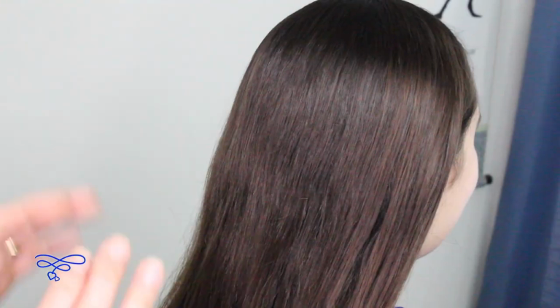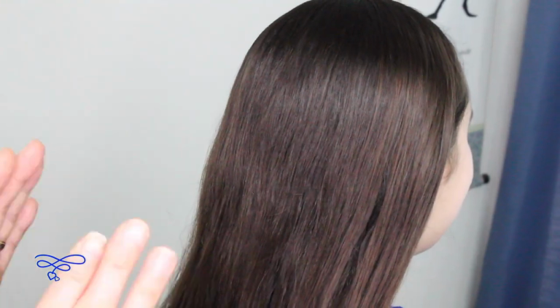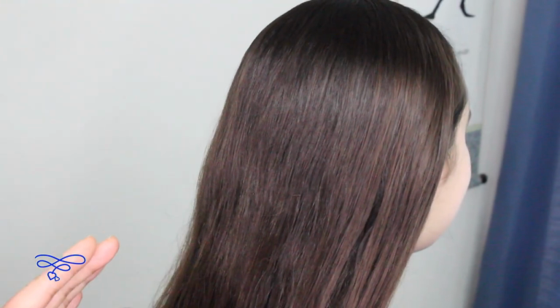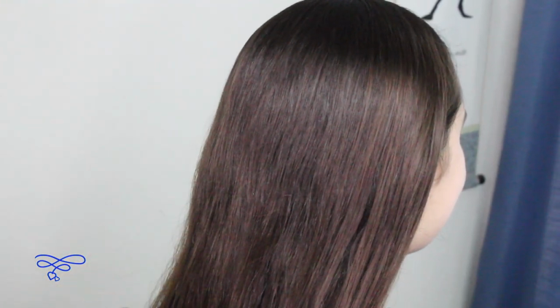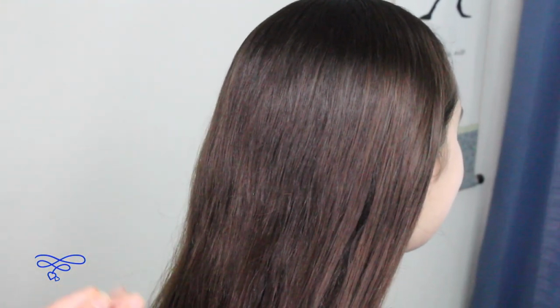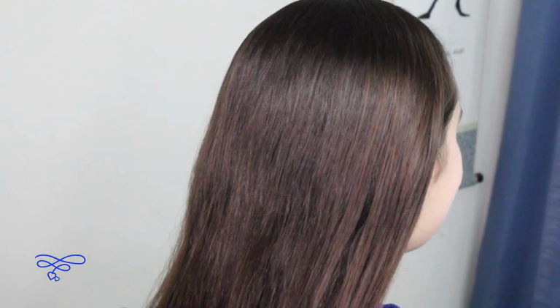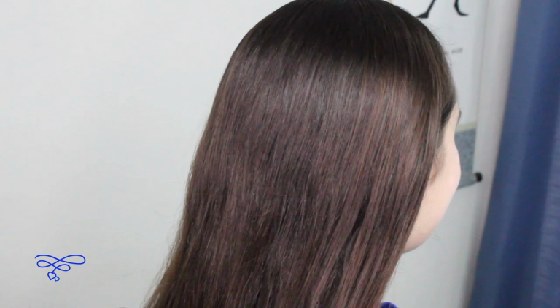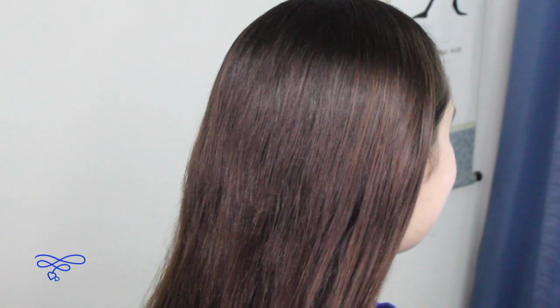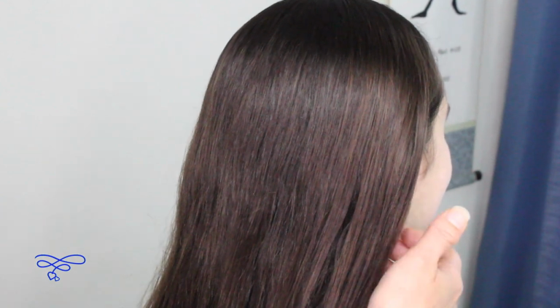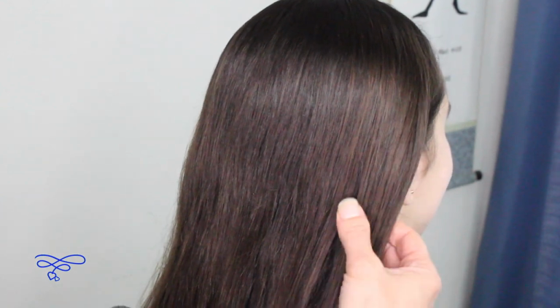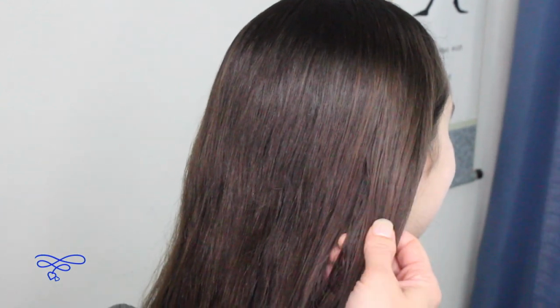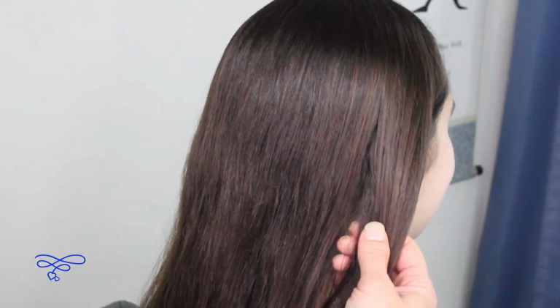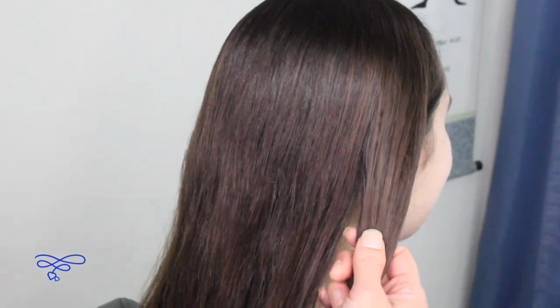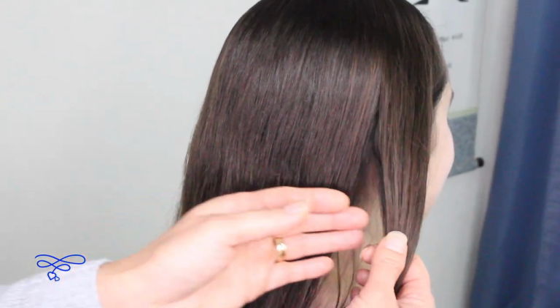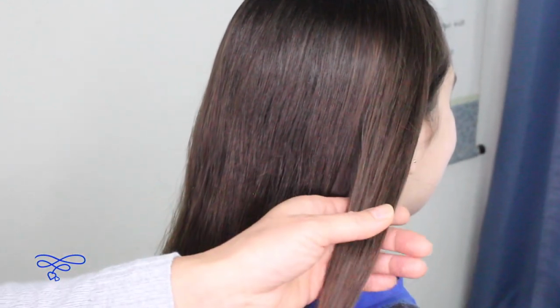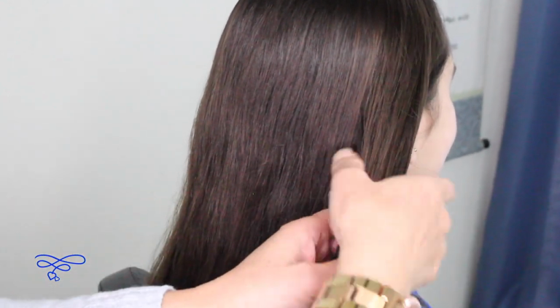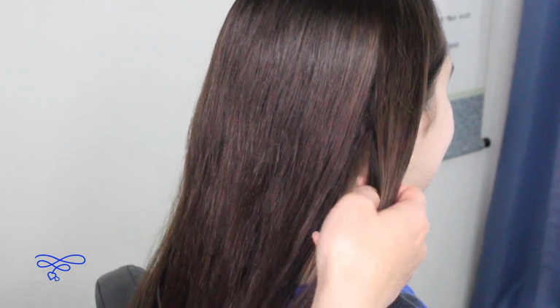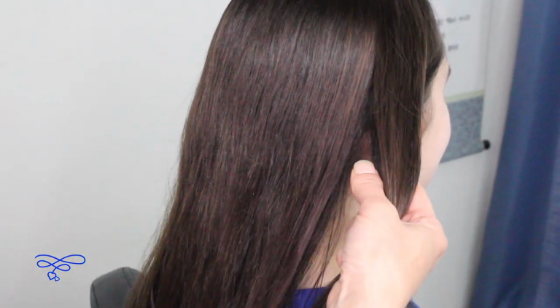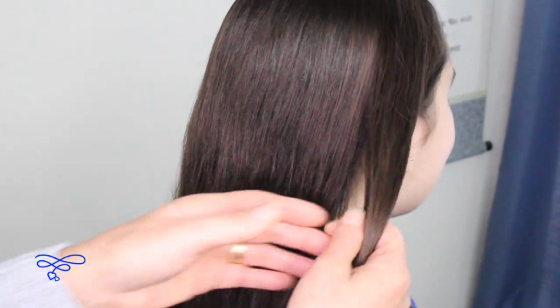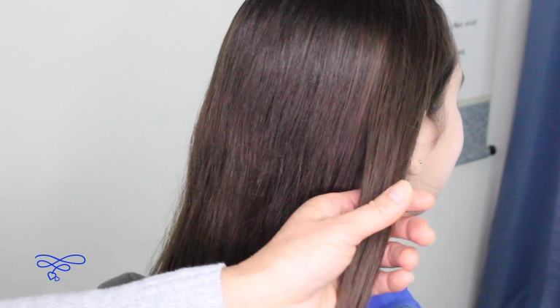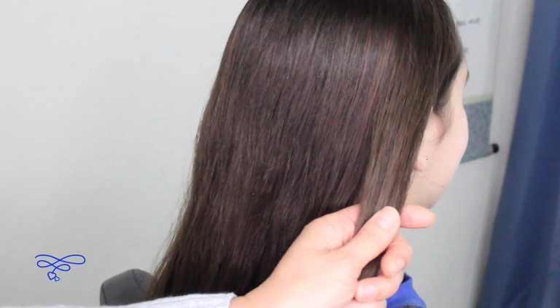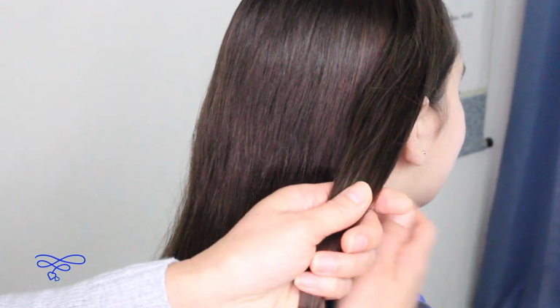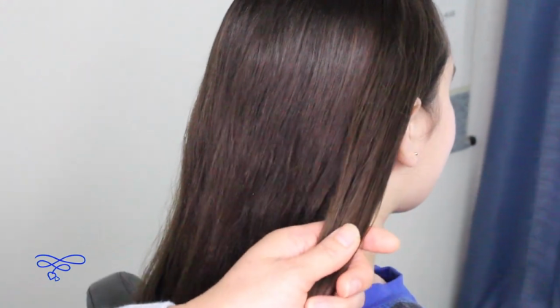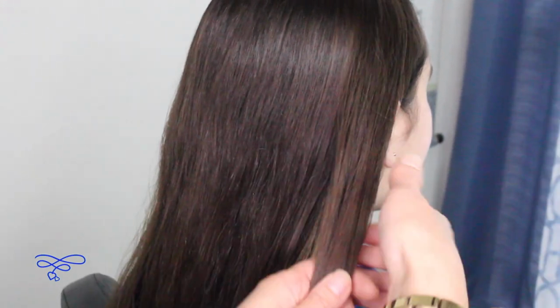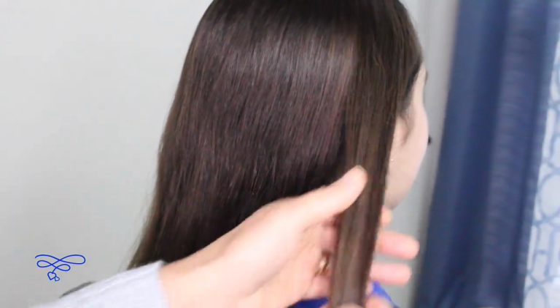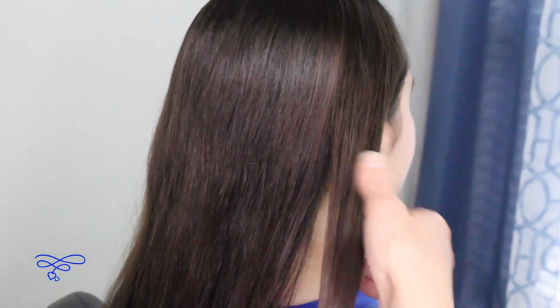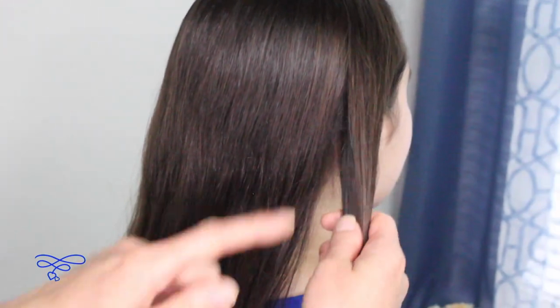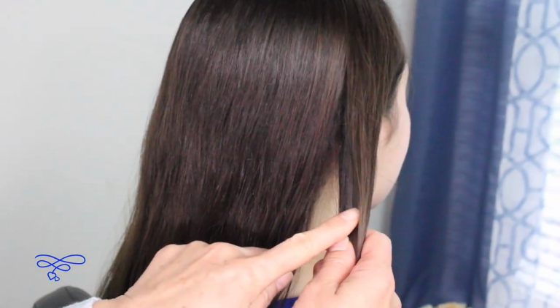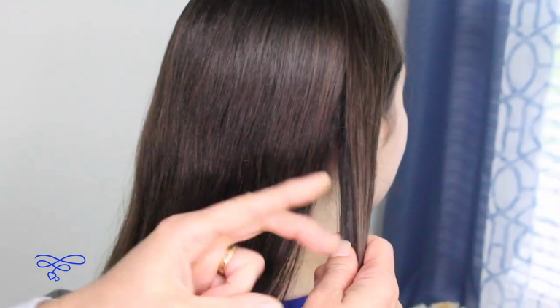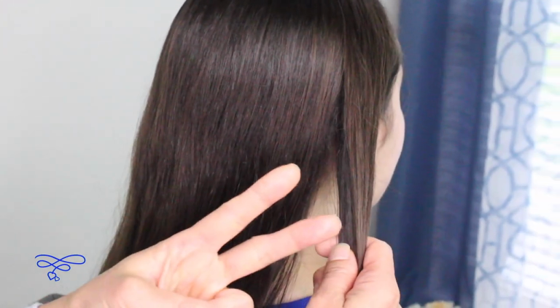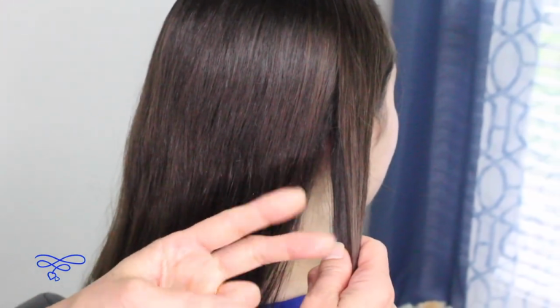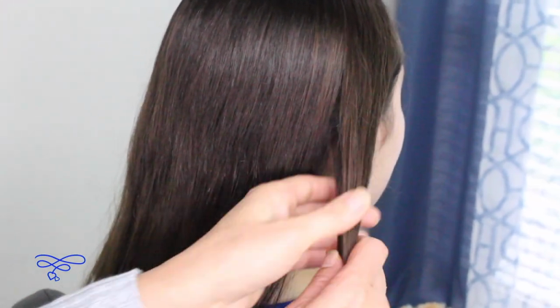For this hairstyle, all you're going to need is this side of the hair, so you're gonna grab a section right here on the right side. Split this into two equal parts.